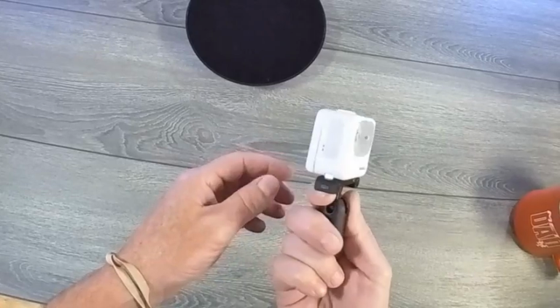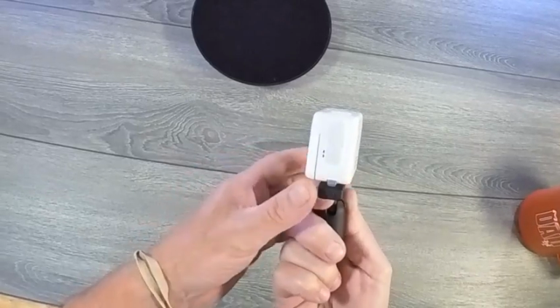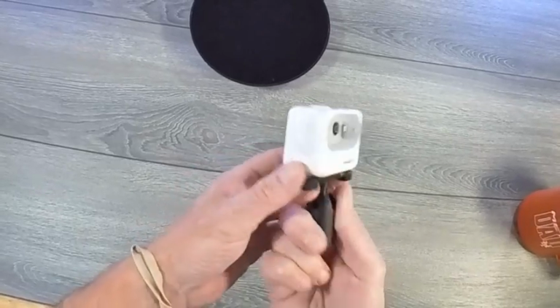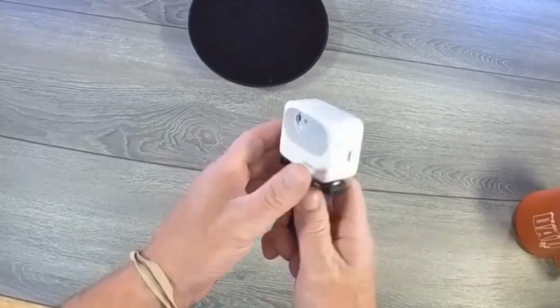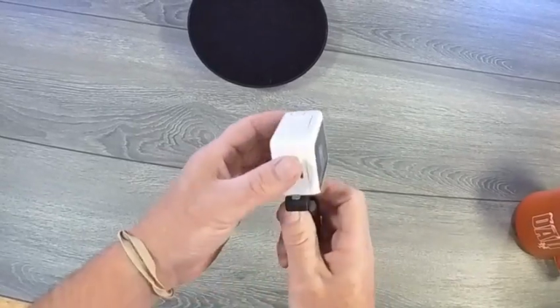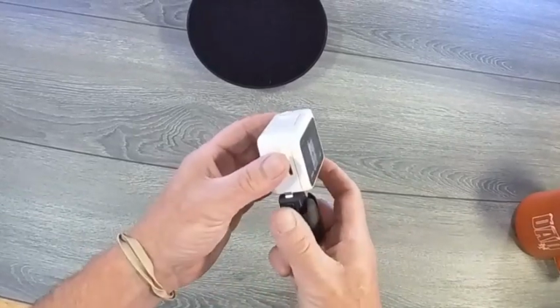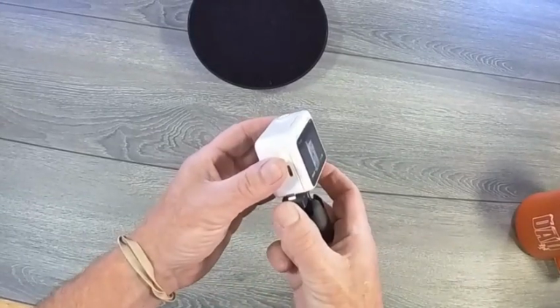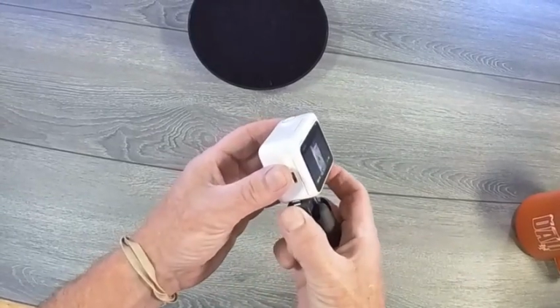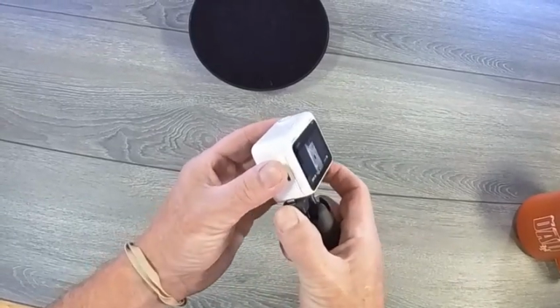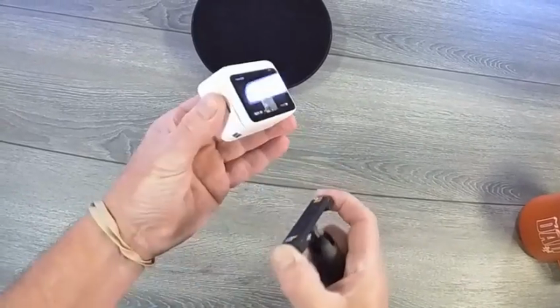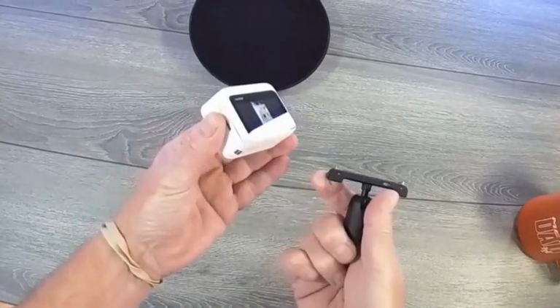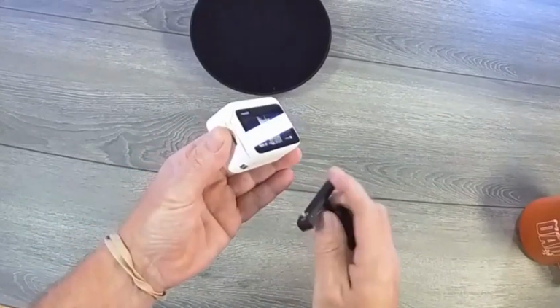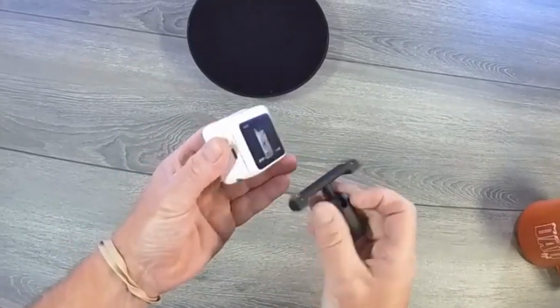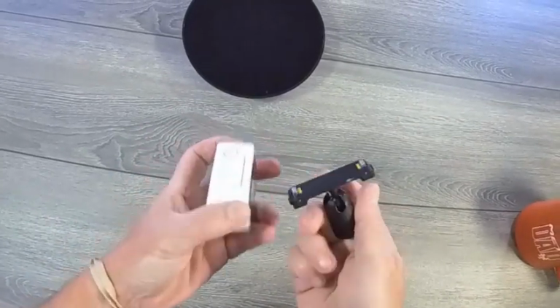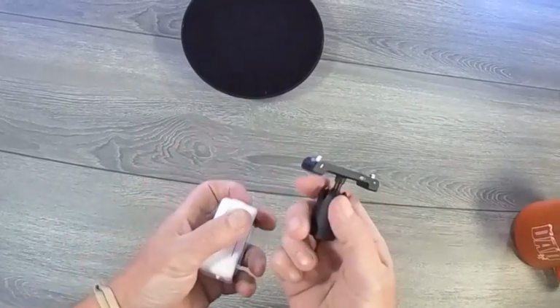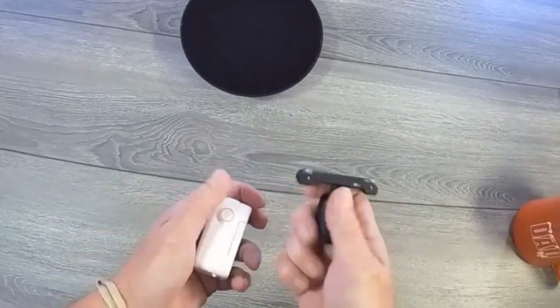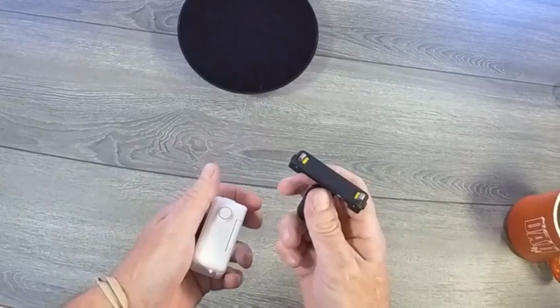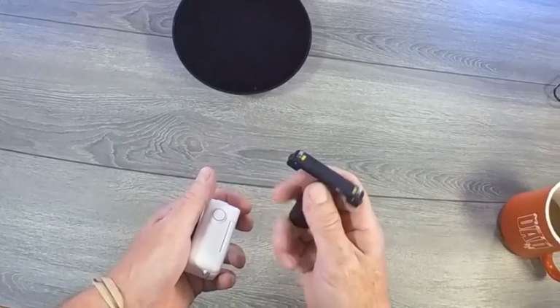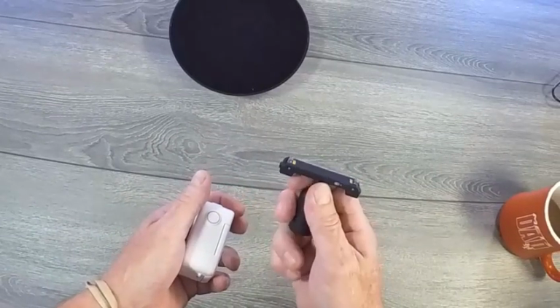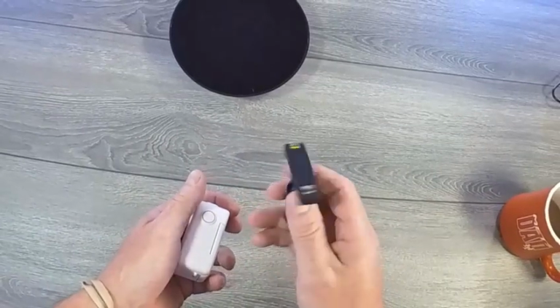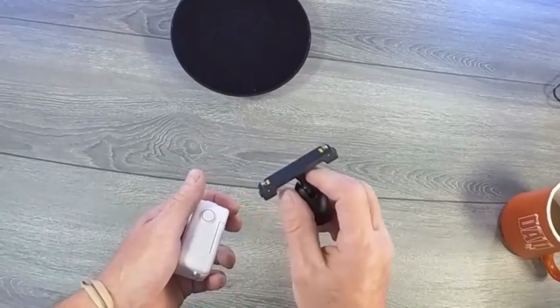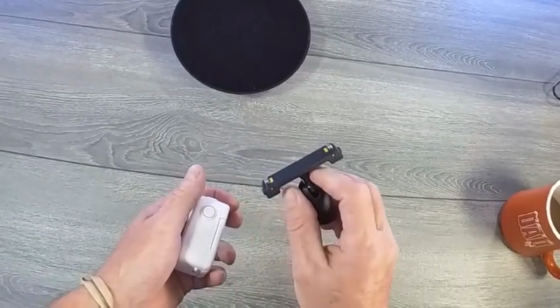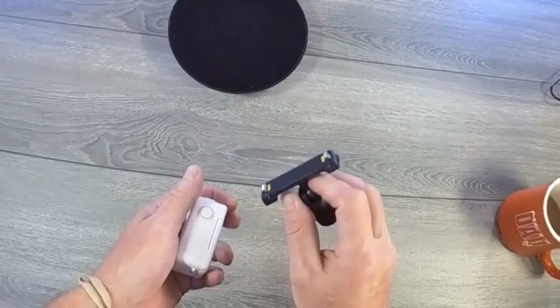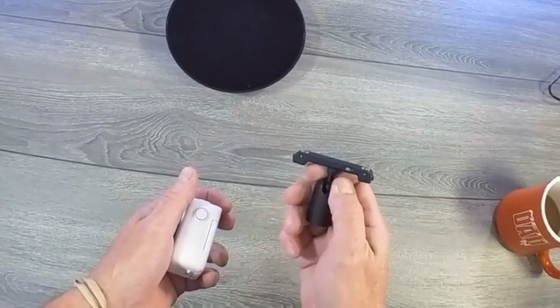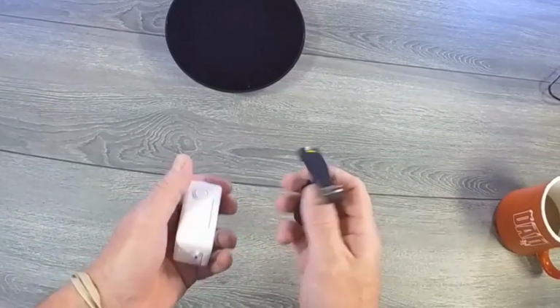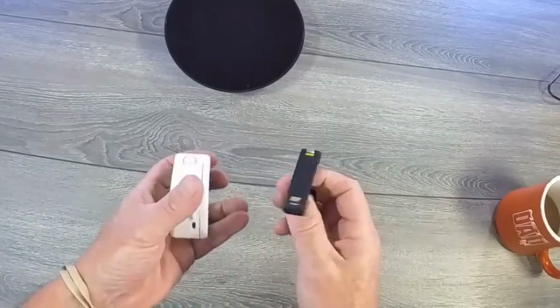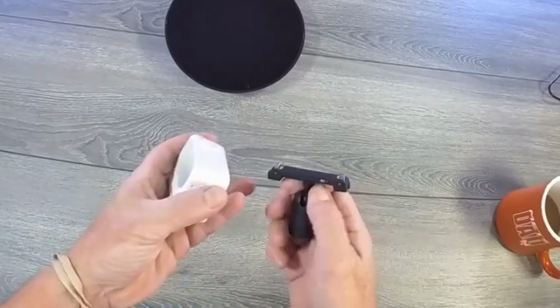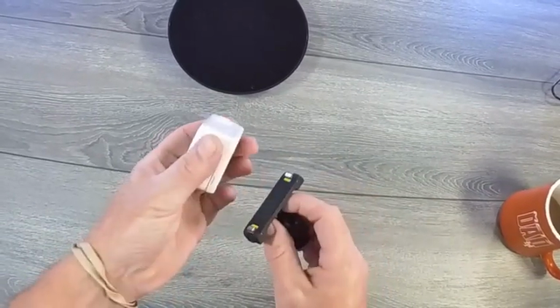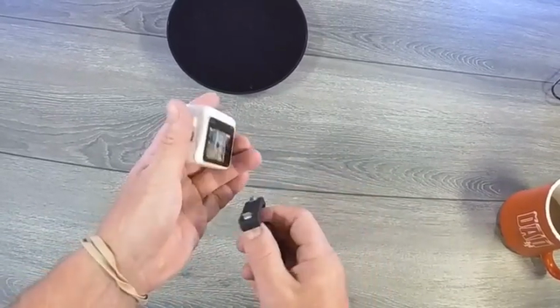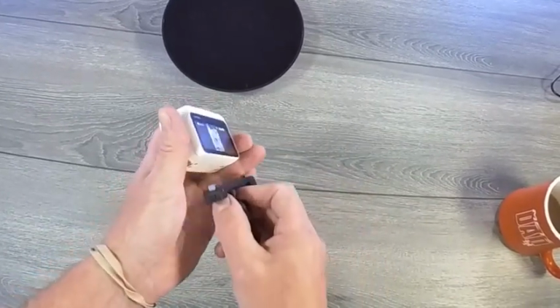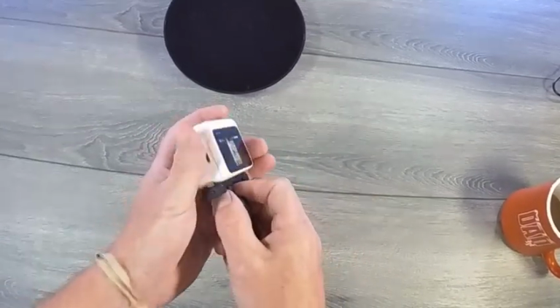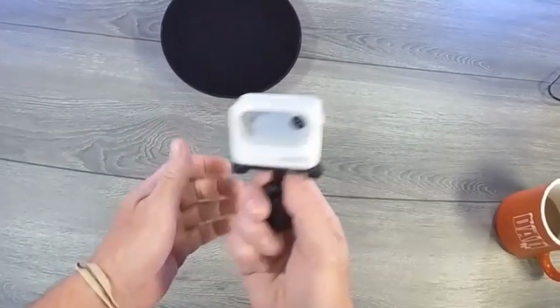The magnets and the little clips on the side — you push the clips and it comes right out. That's the Insta360 GO 3 quick release mount.